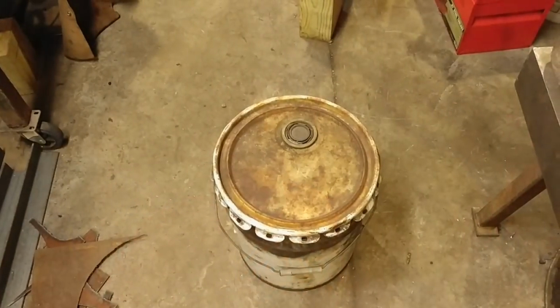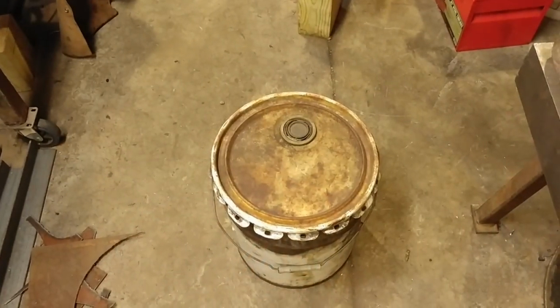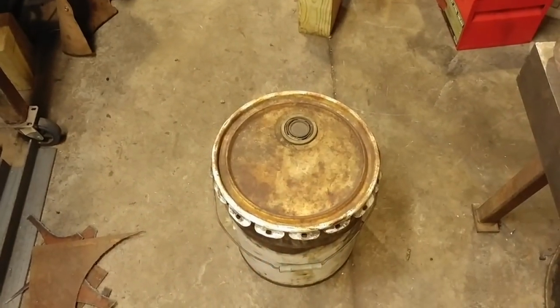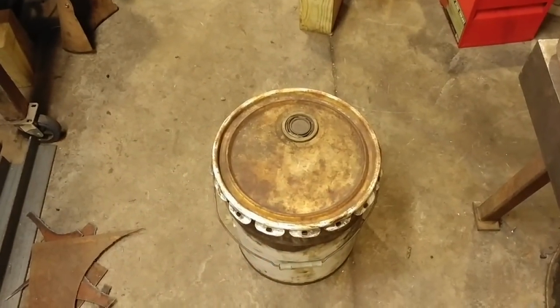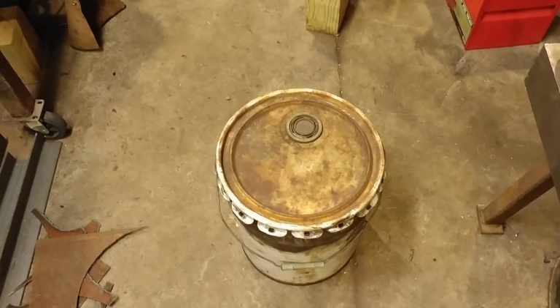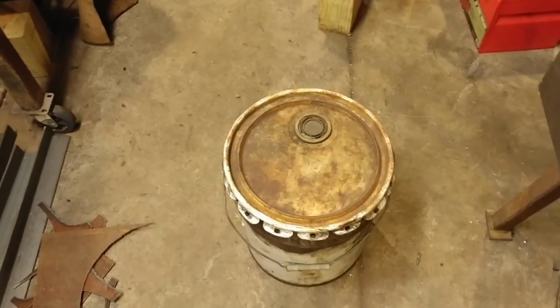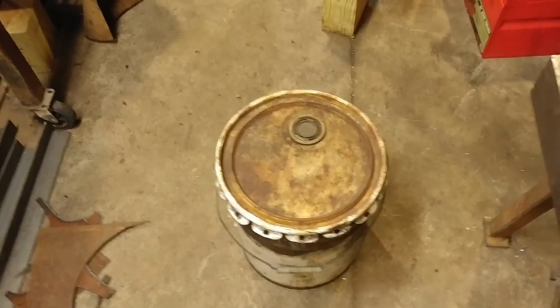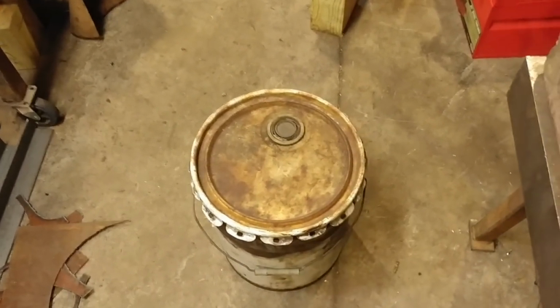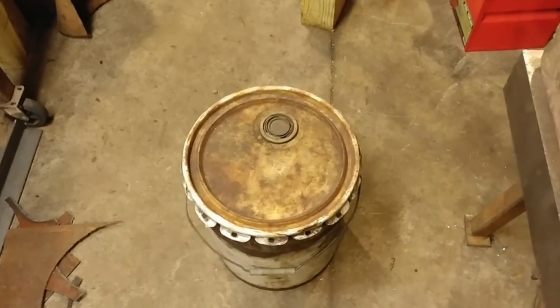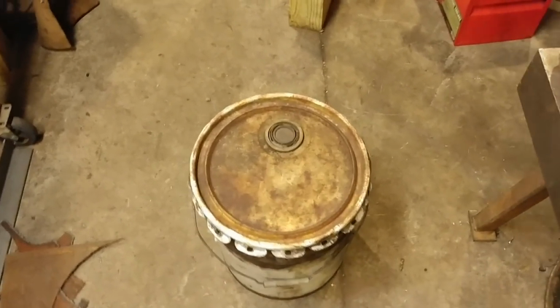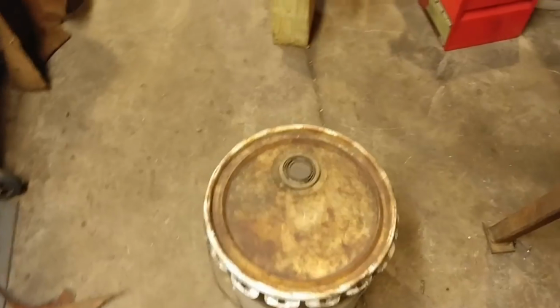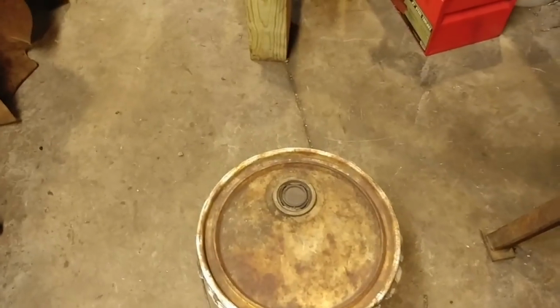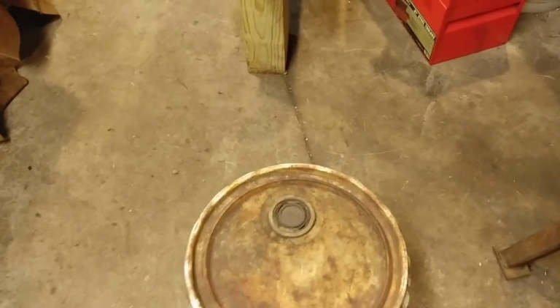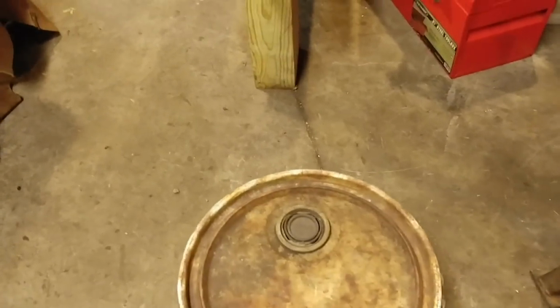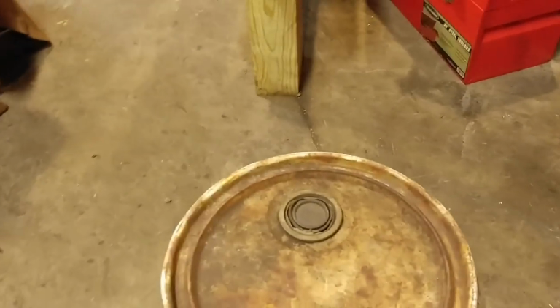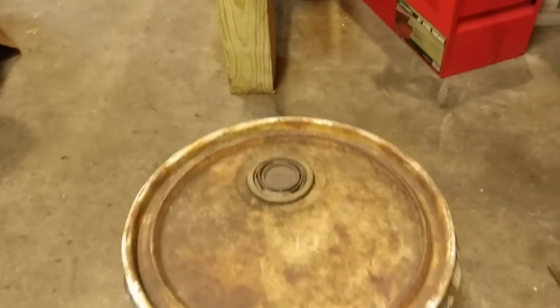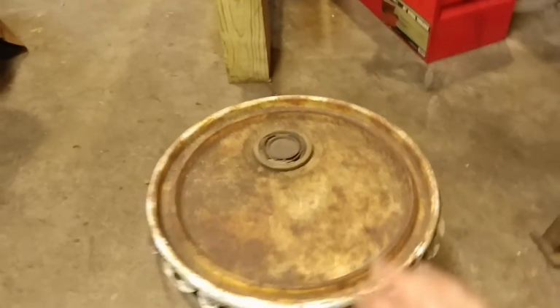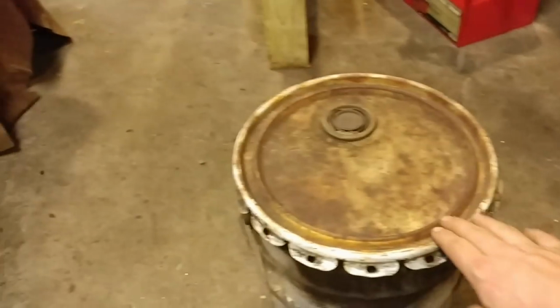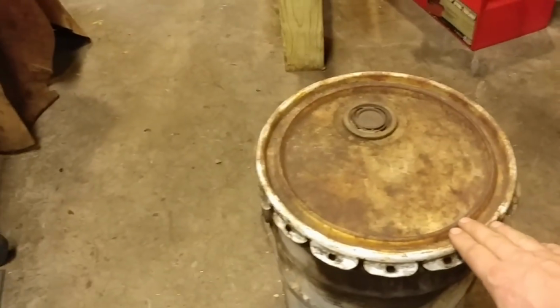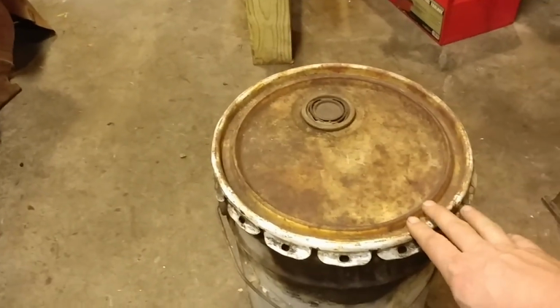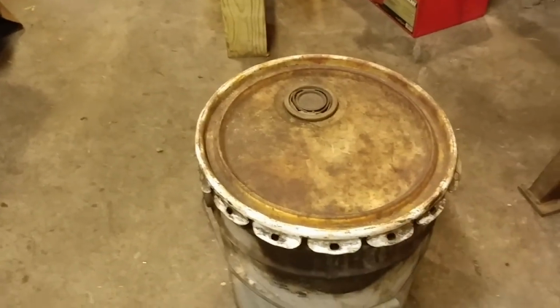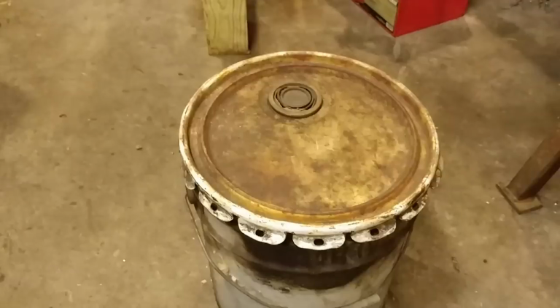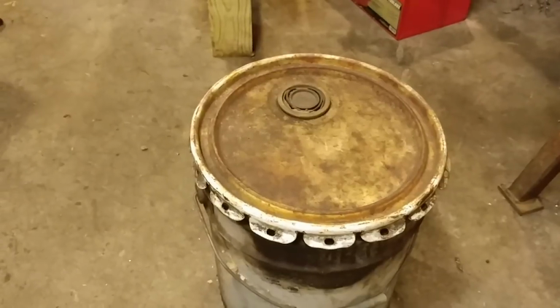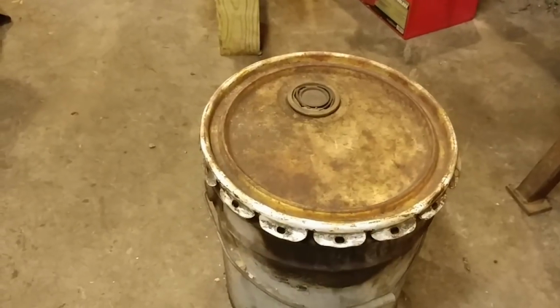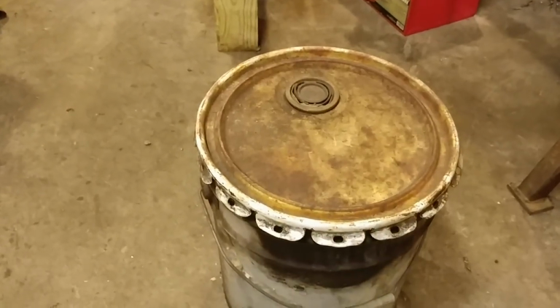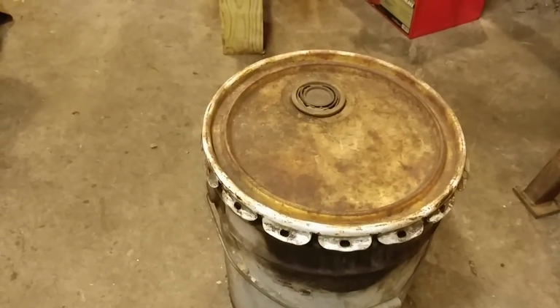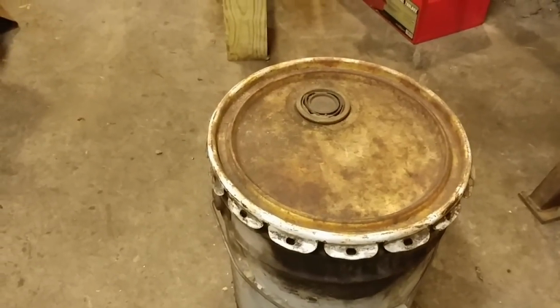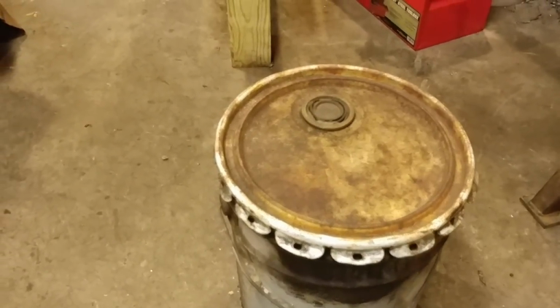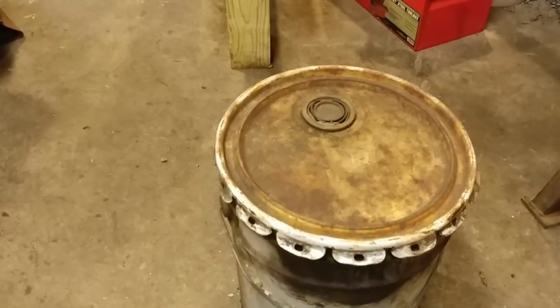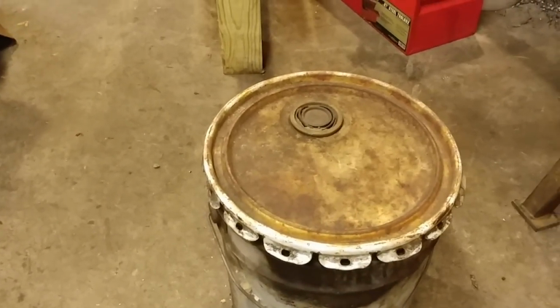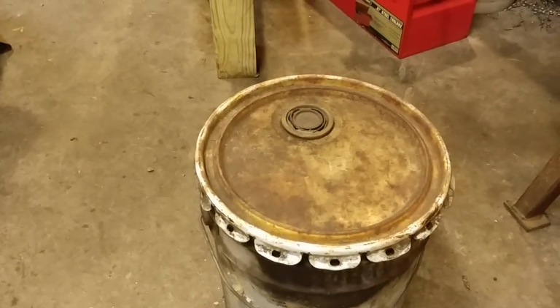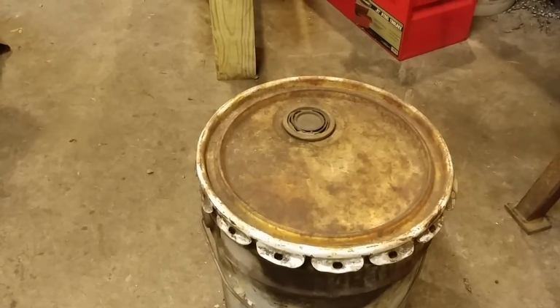So here's my bucket. This bucket was made popular by my heat treating video where I hardened and tempered a chisel. Maybe you guys have seen it on the channel — it was quite a popular video, surprisingly so.